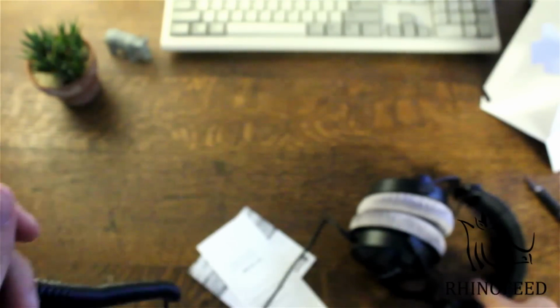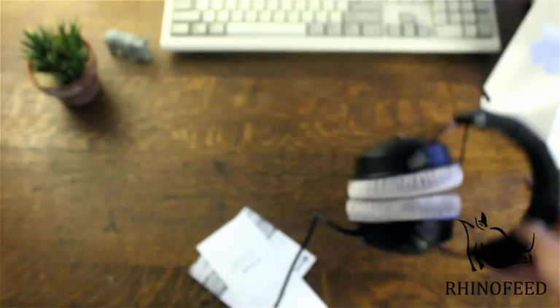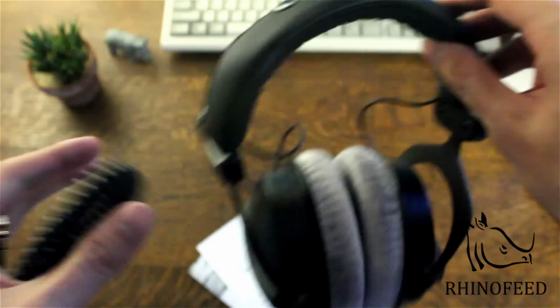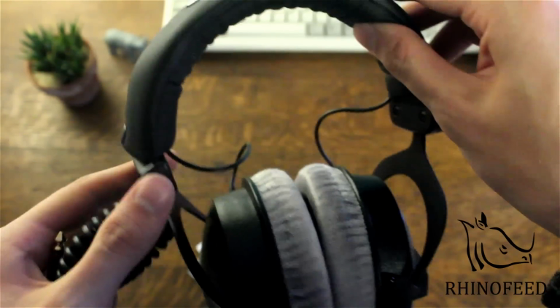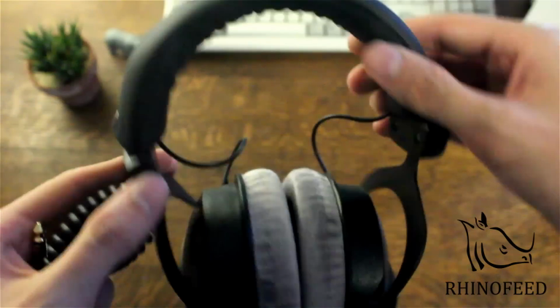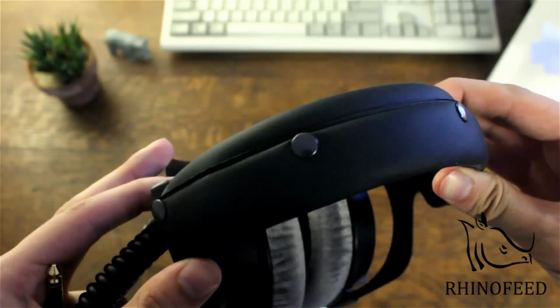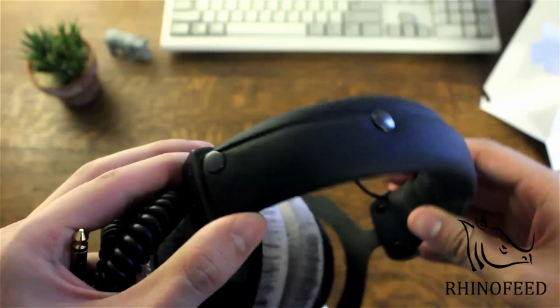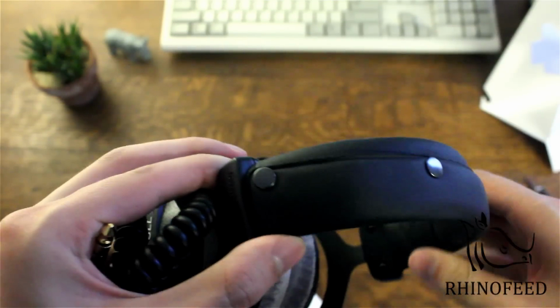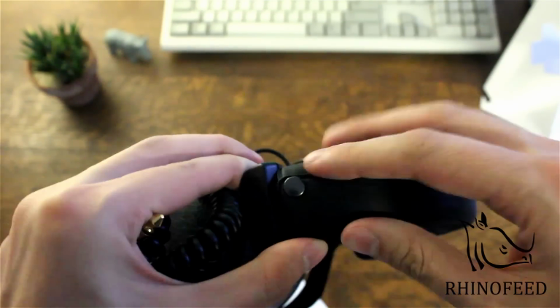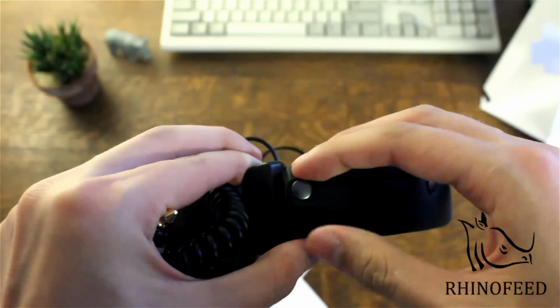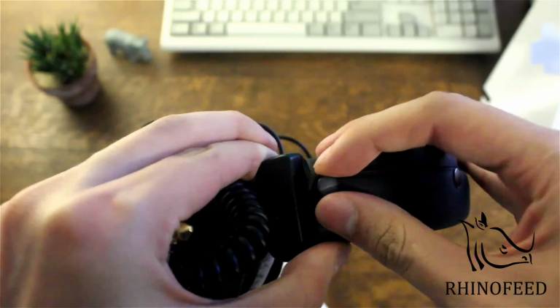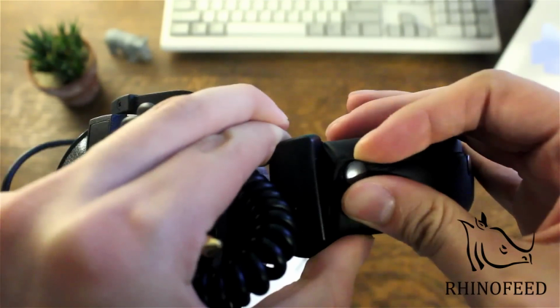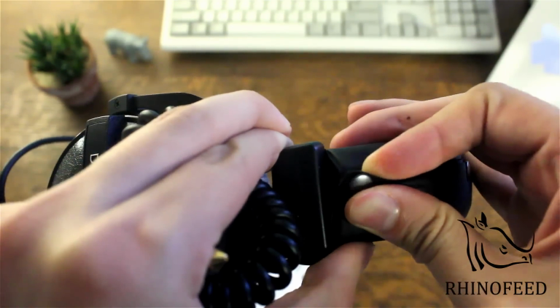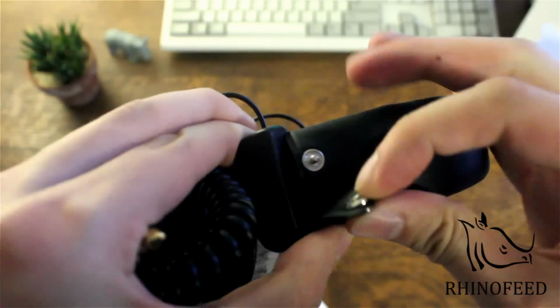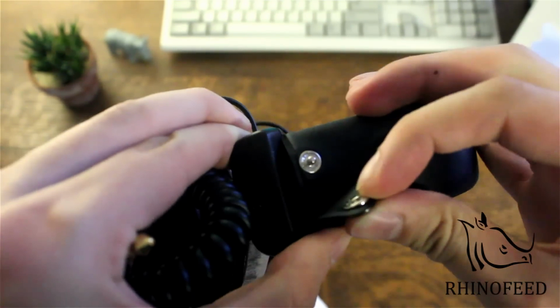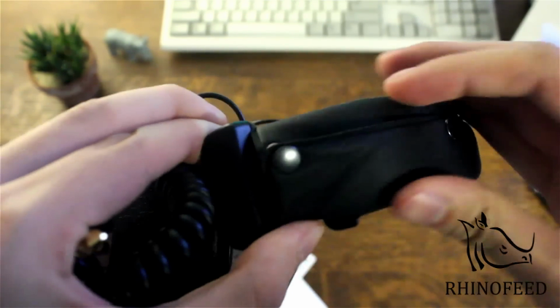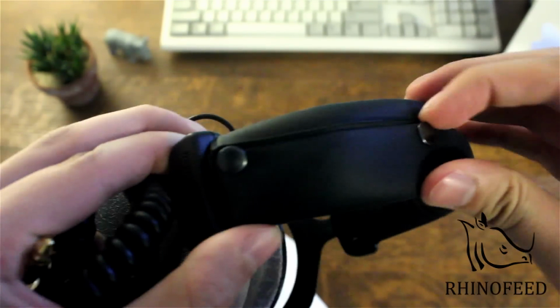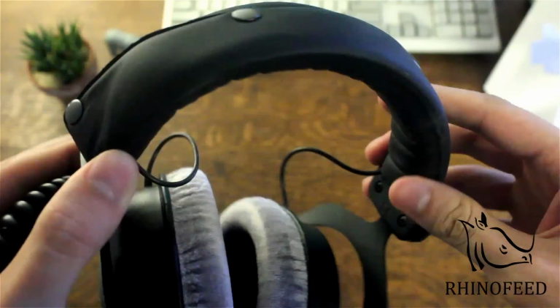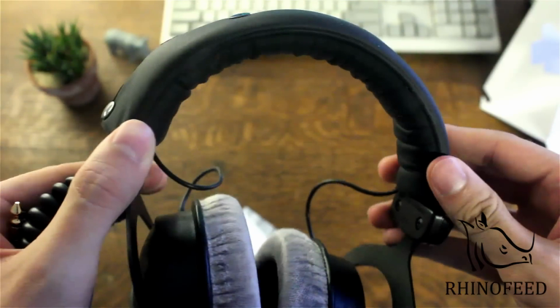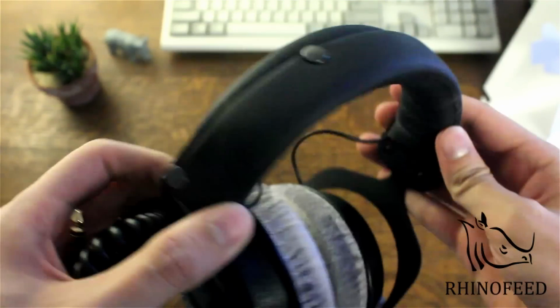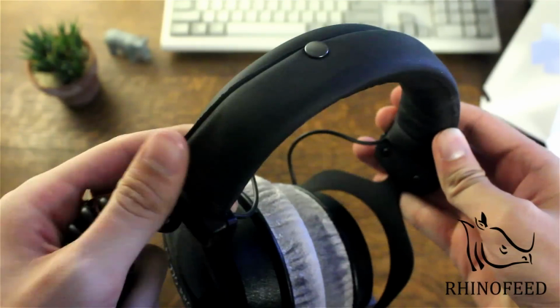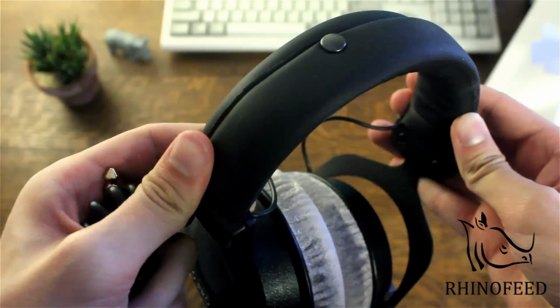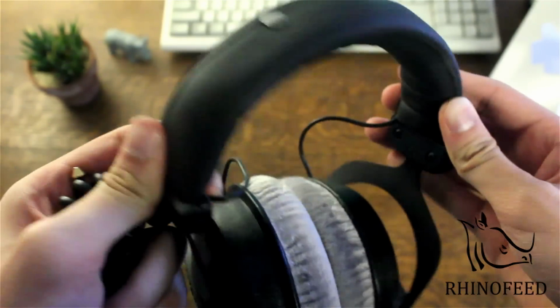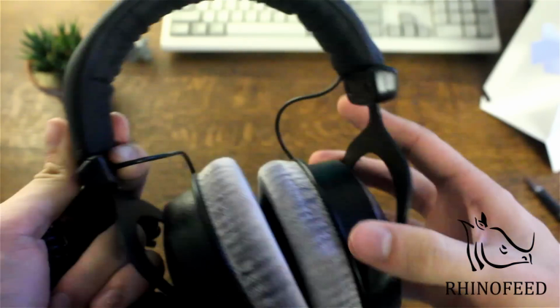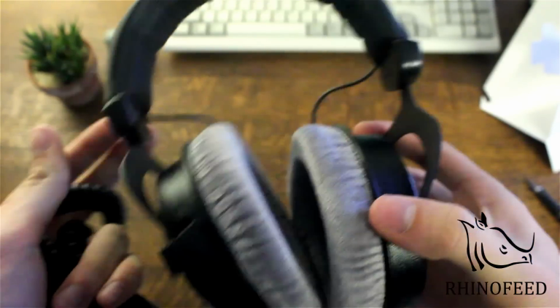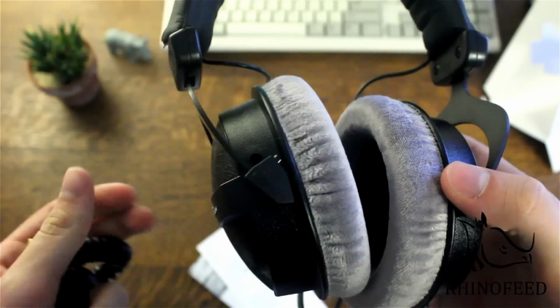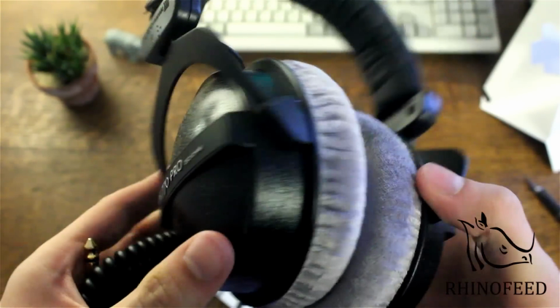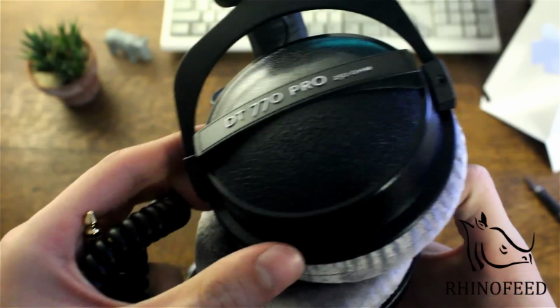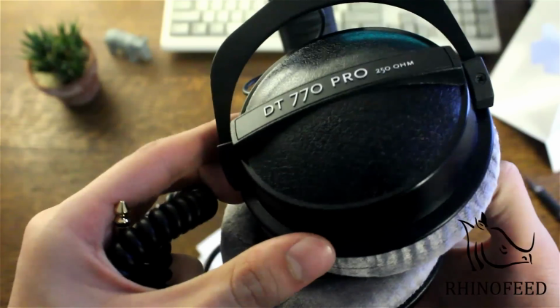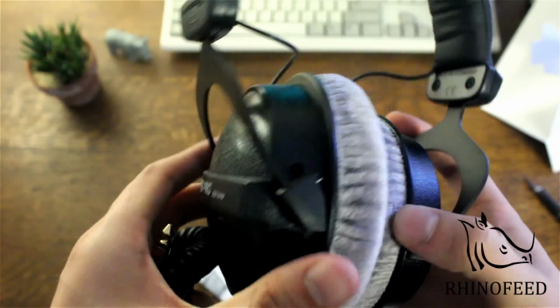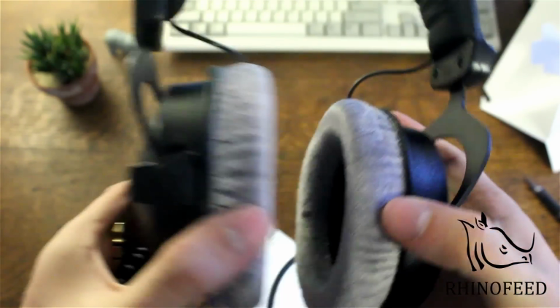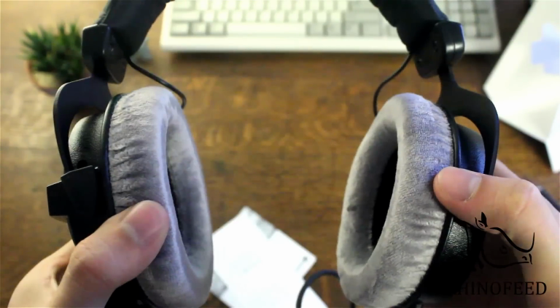And here are the headphones themselves. These buttons I didn't know about before — they actually let you take the headband off and replace it really easily, which is really nice.